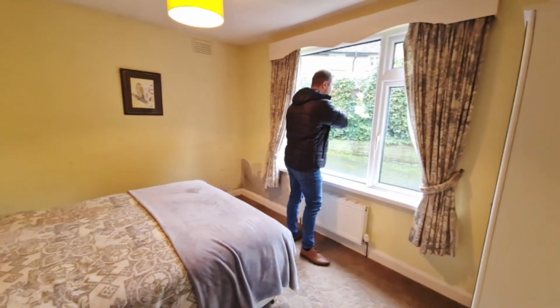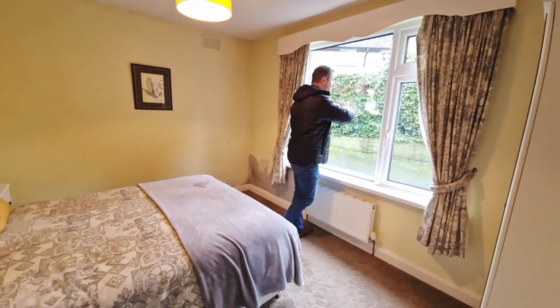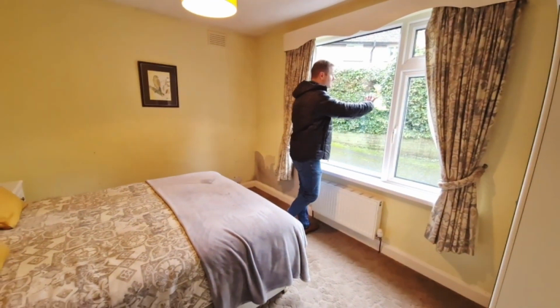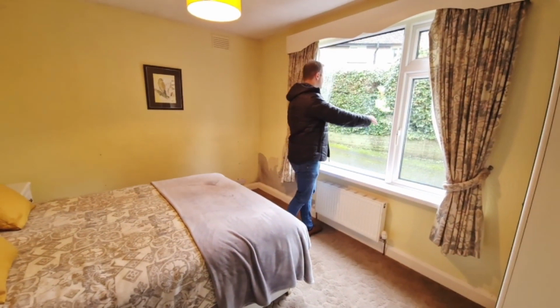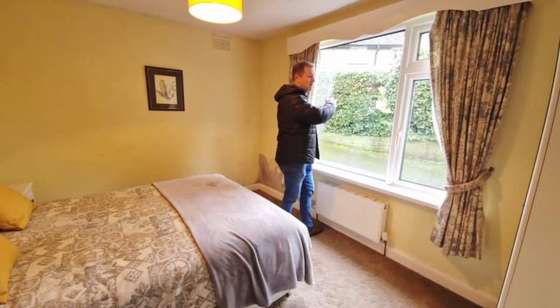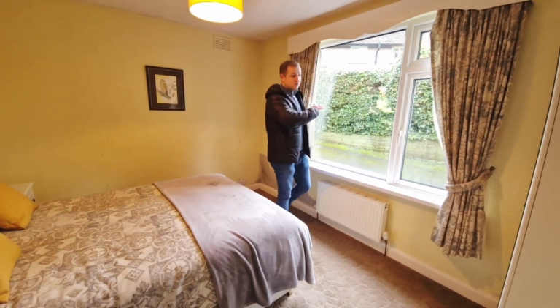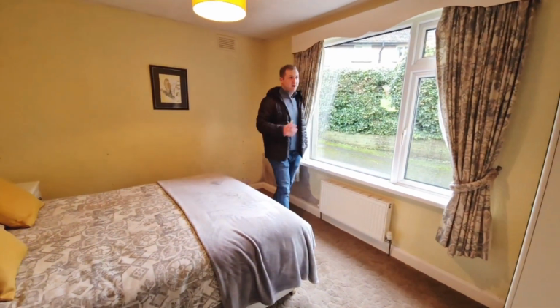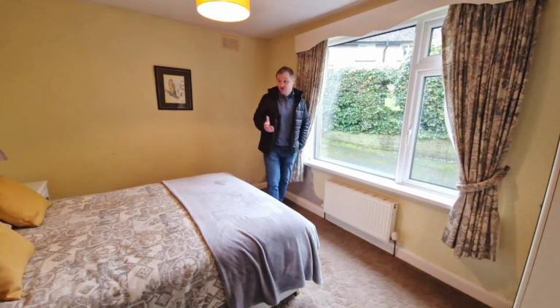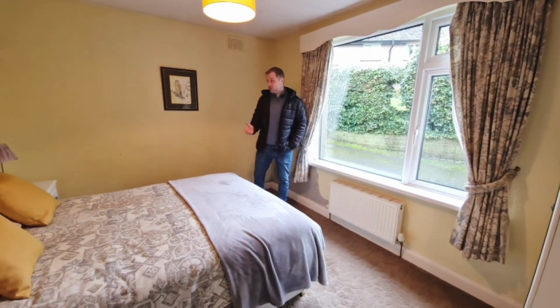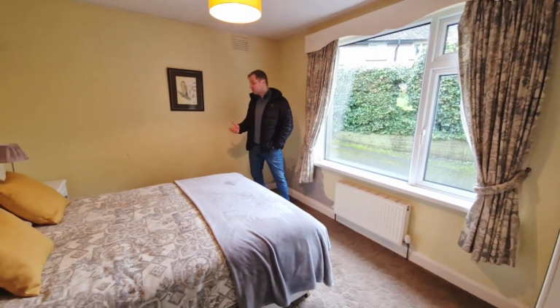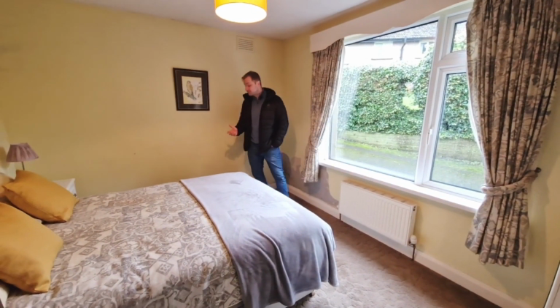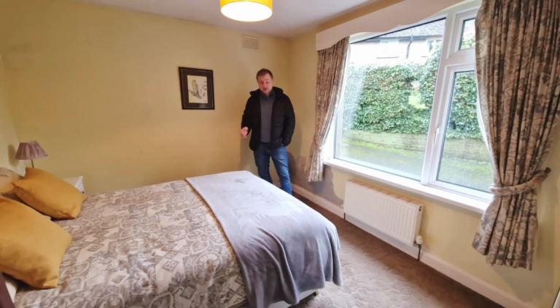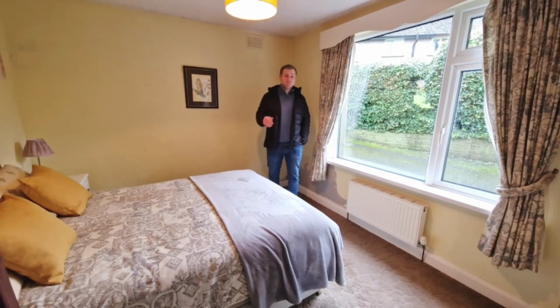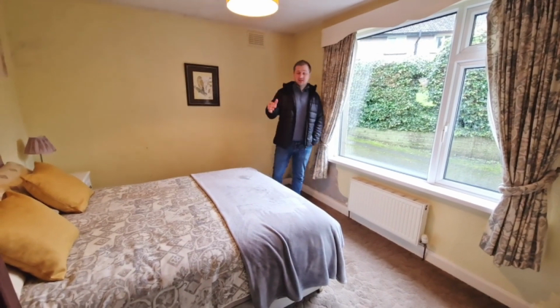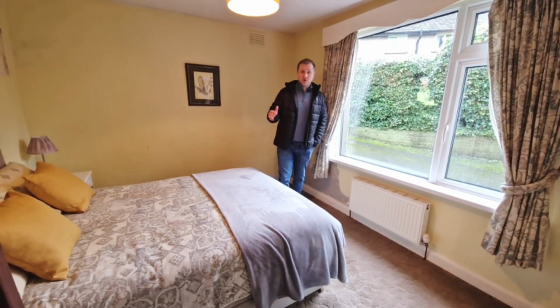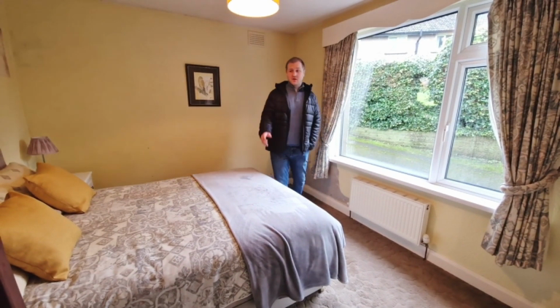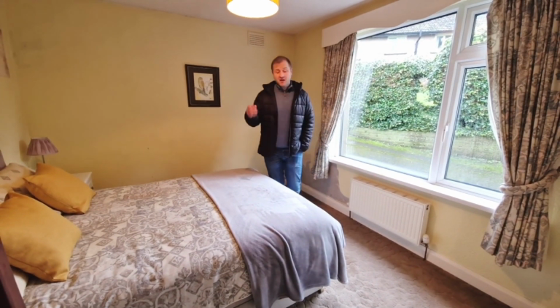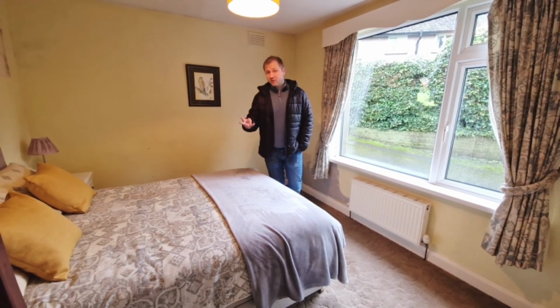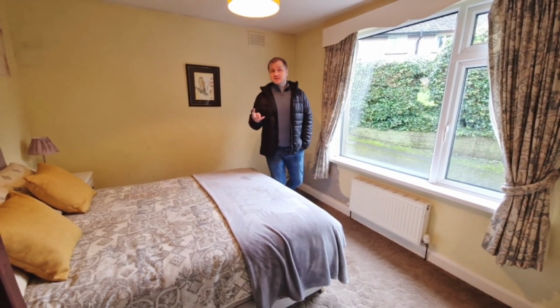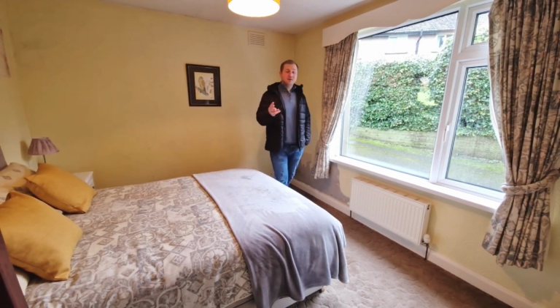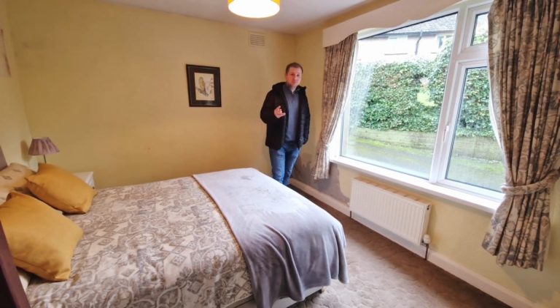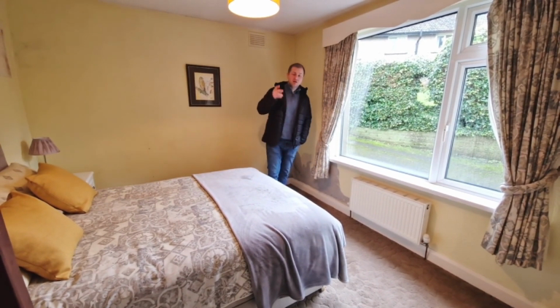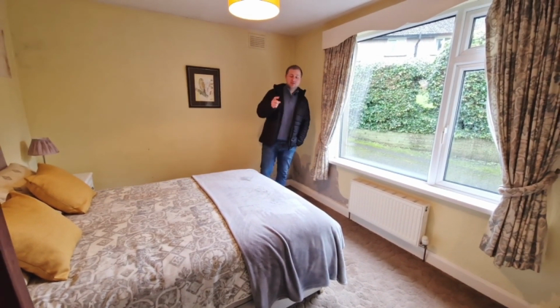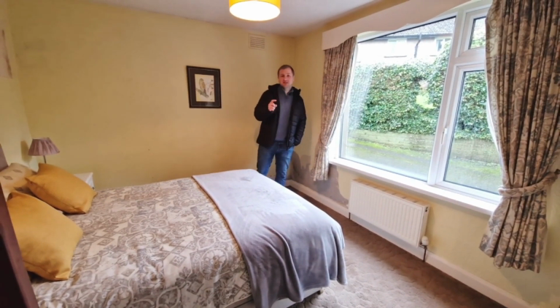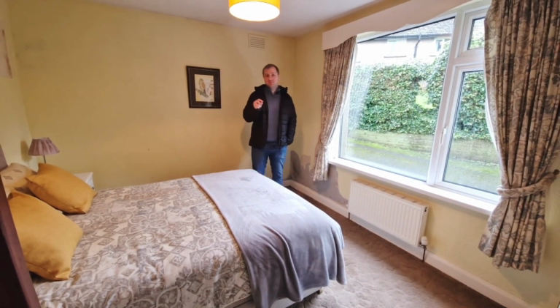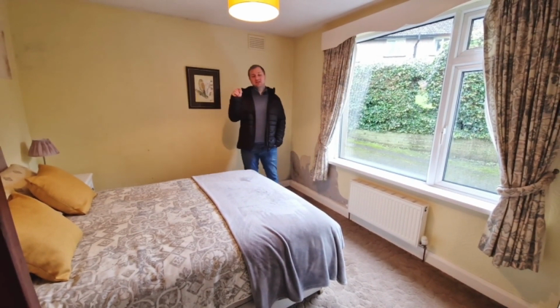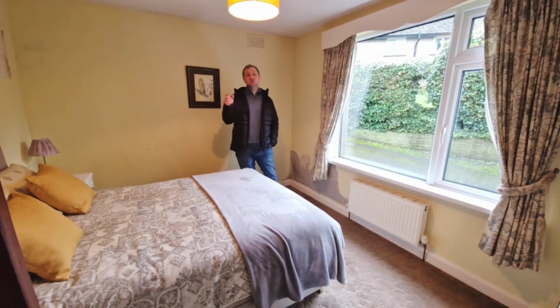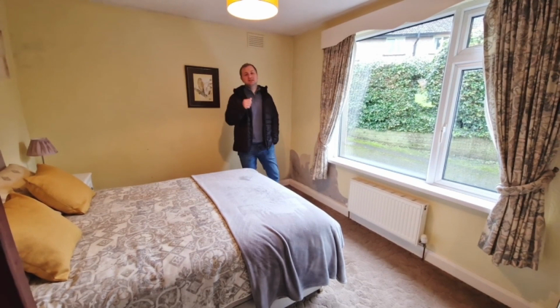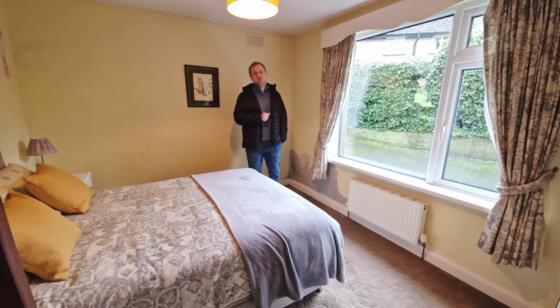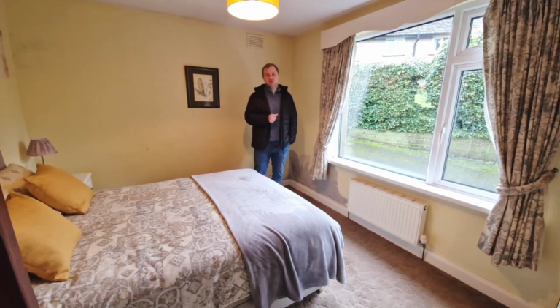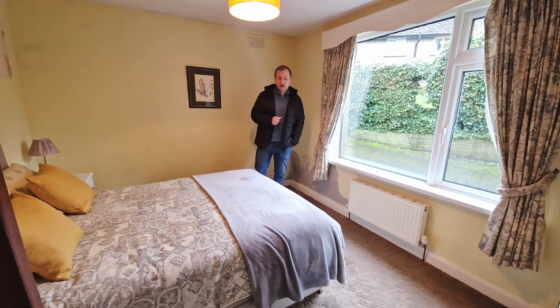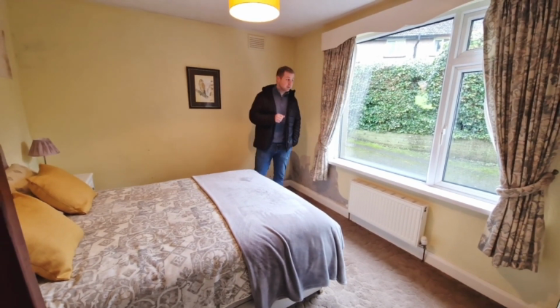Going on into the rear master bedroom — great size here. Good size double again, with the privacy from the bushes at the rear, and being on the corner plot you're not really overlooked. So what's this bungalow got to offer? Three decent size bedrooms, versatility, and the living potential to extend in the future depending on what you want to do.